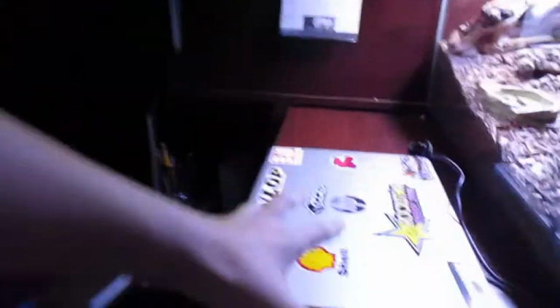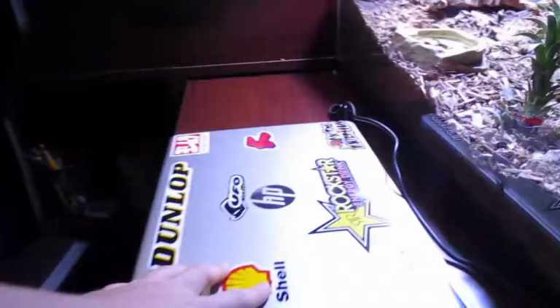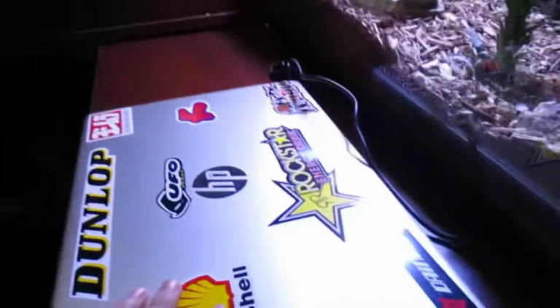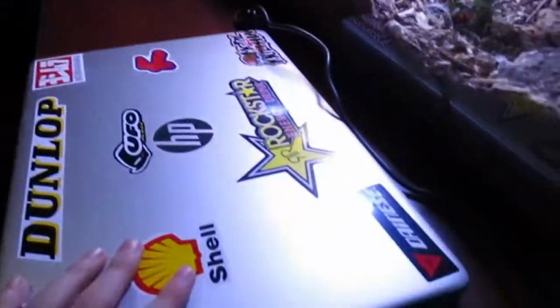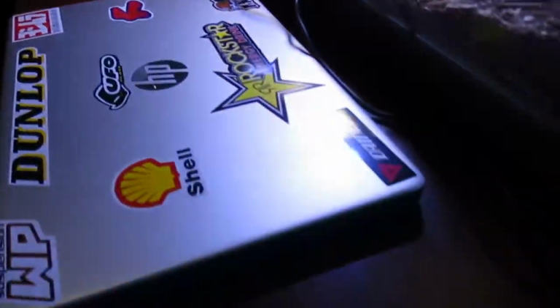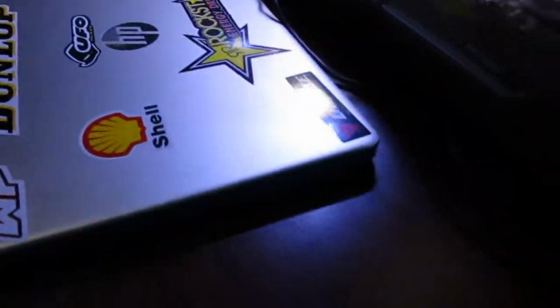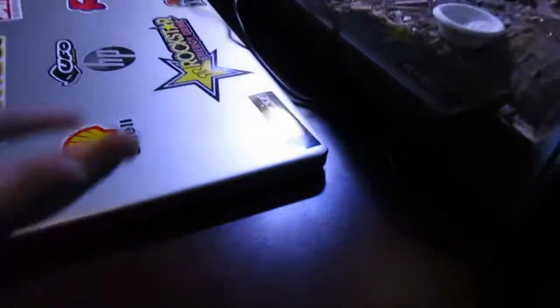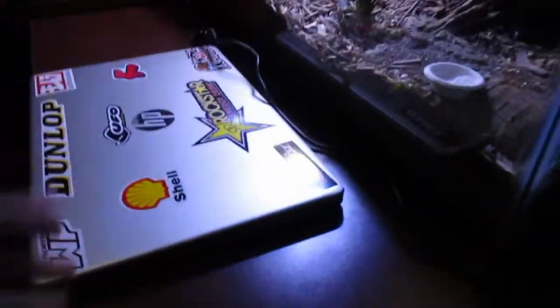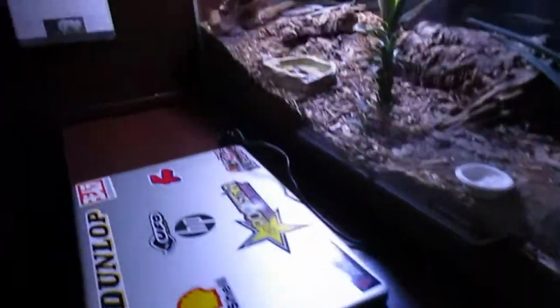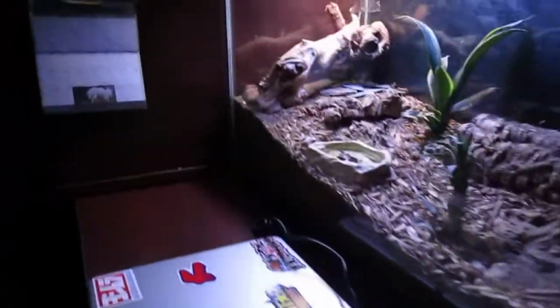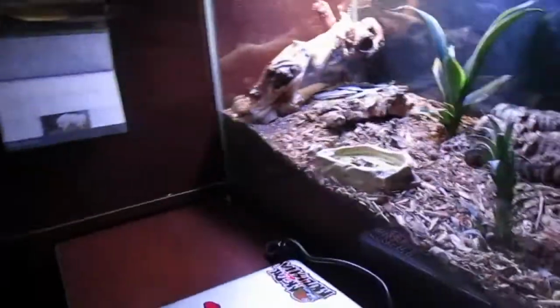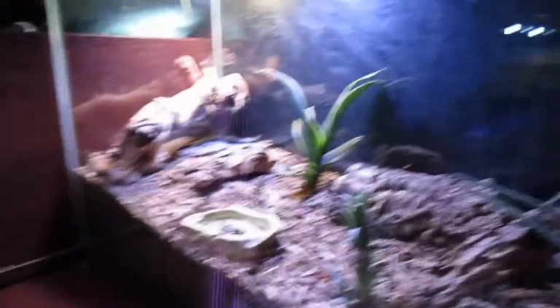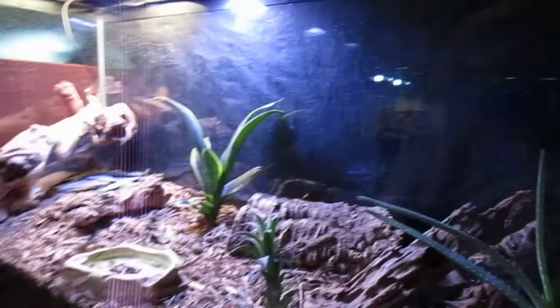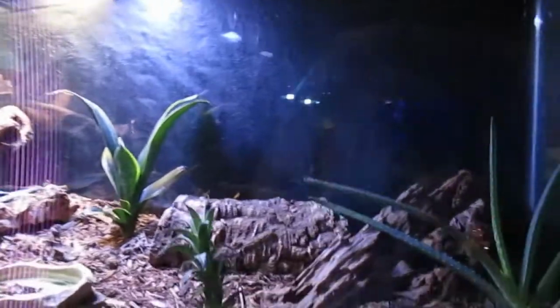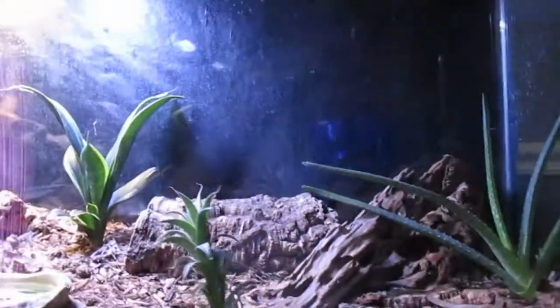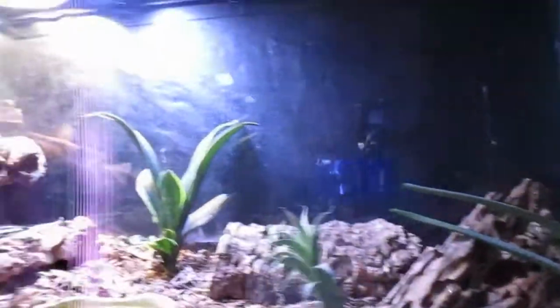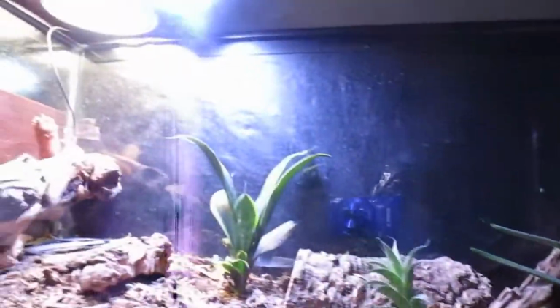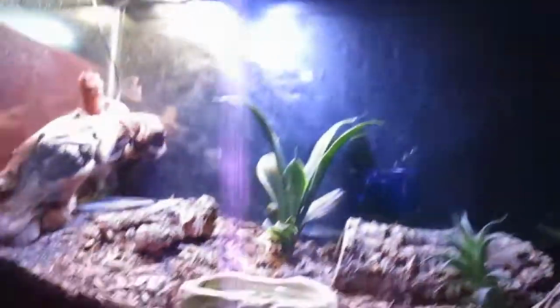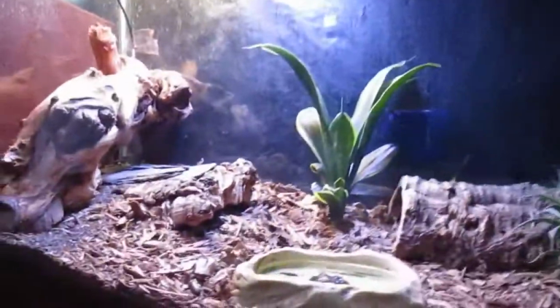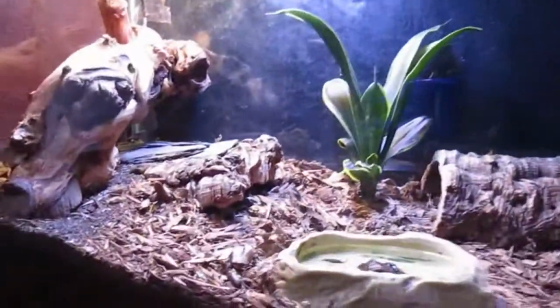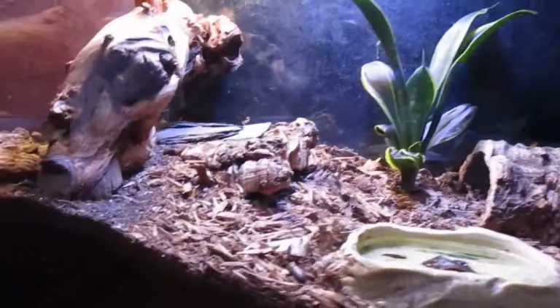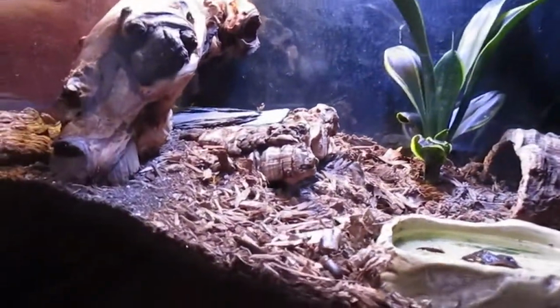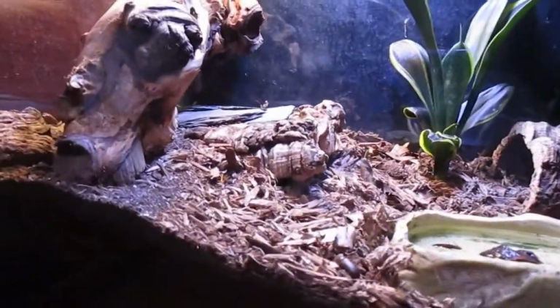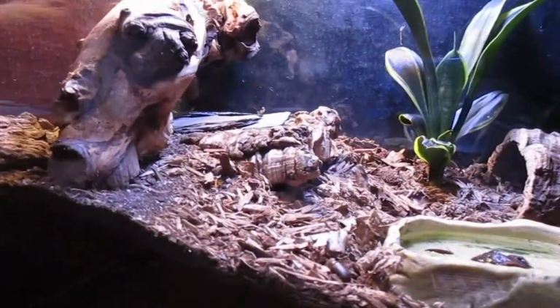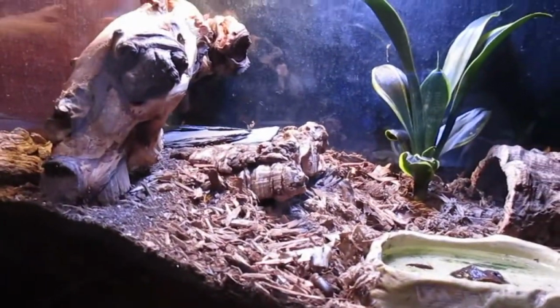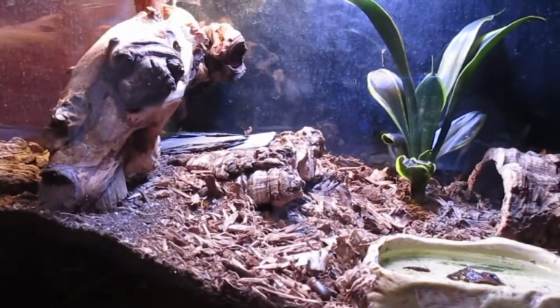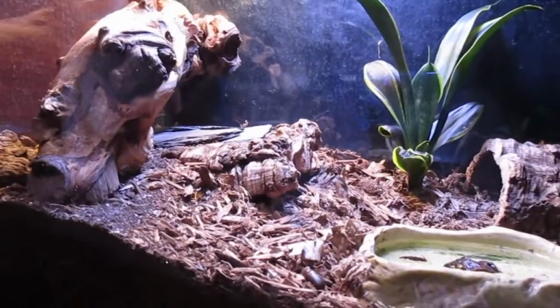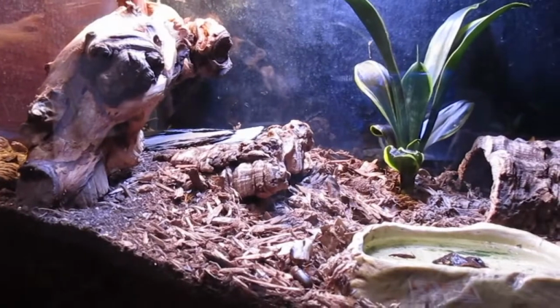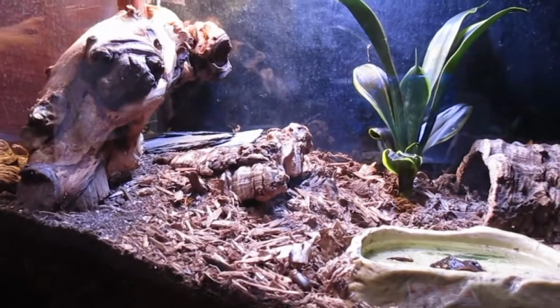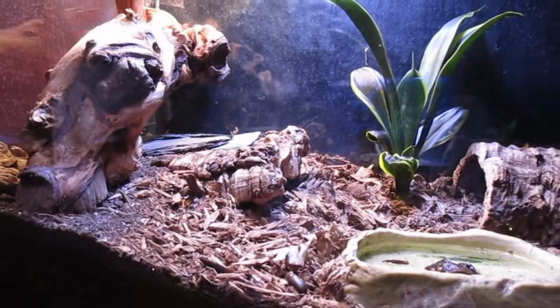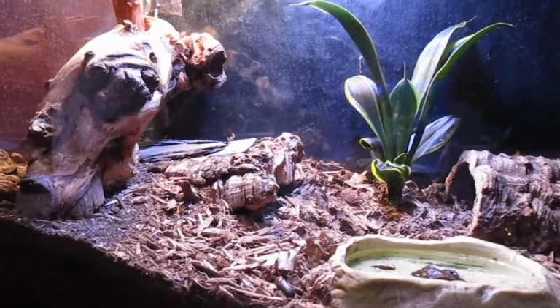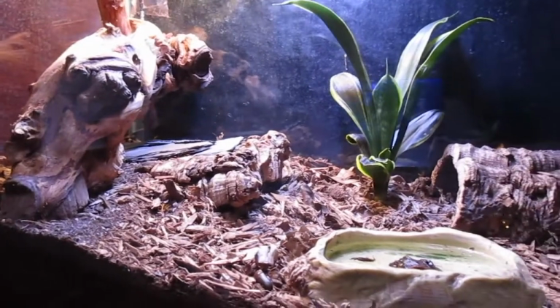First thing we have is my desk where I normally keep my laptop, my phone, stuff like that. And this is Noah's tank, which is actually the first animal we're going to talk about. Noah is my leopard gecko.